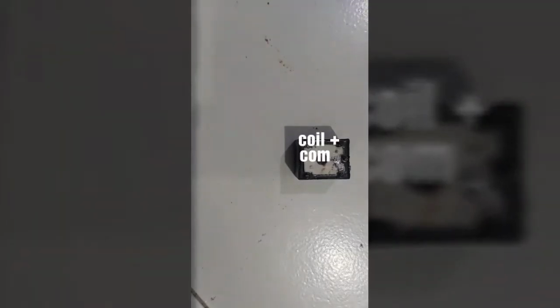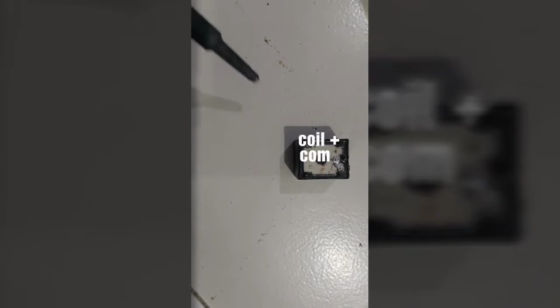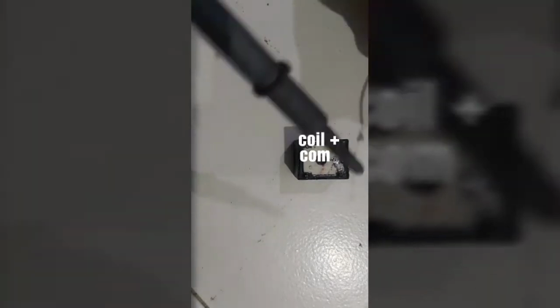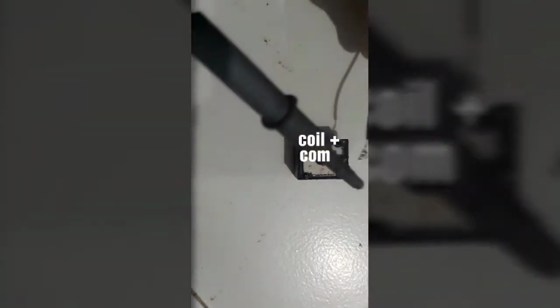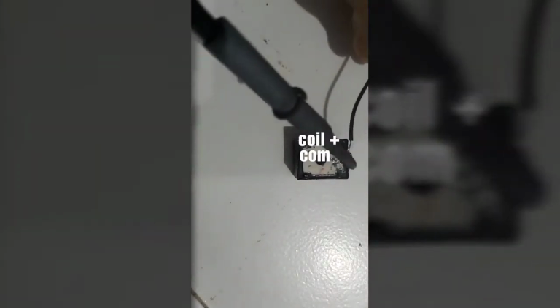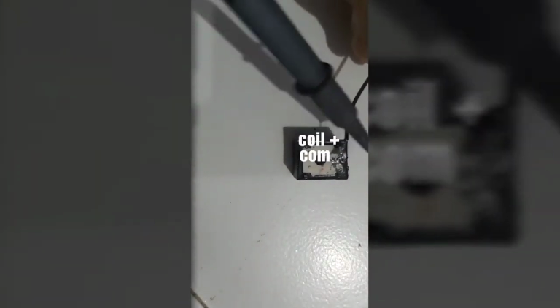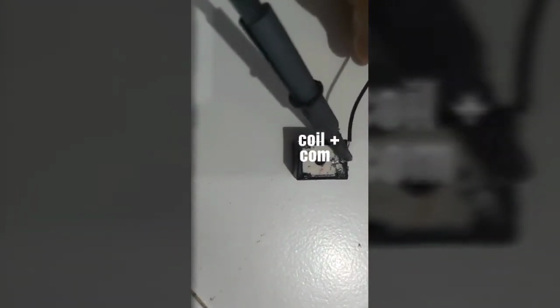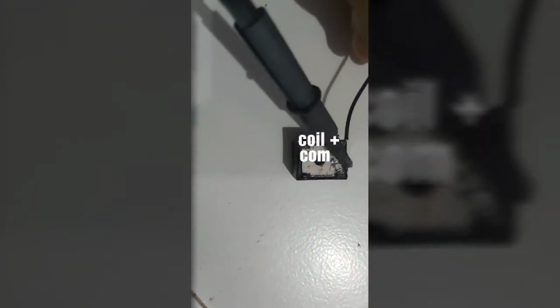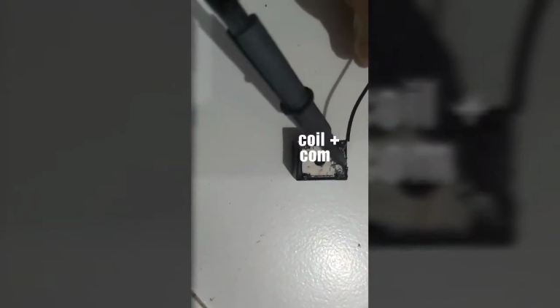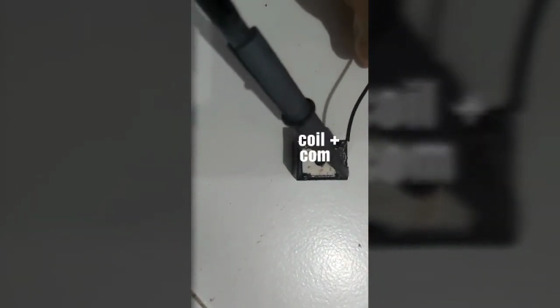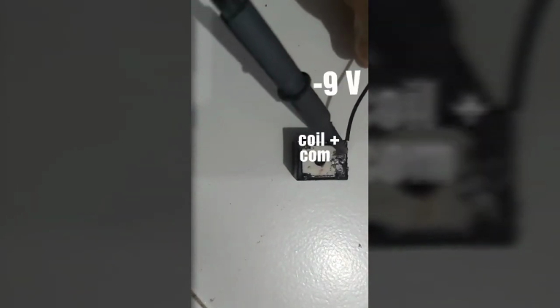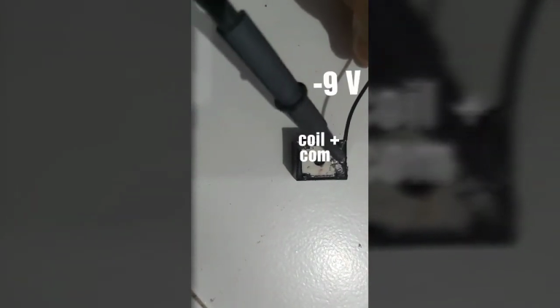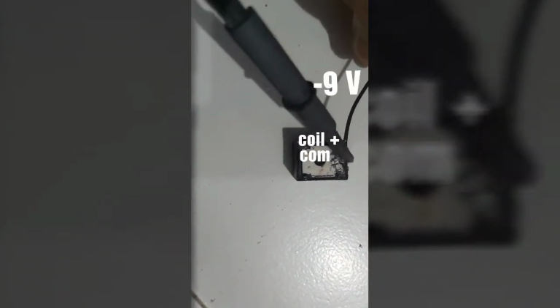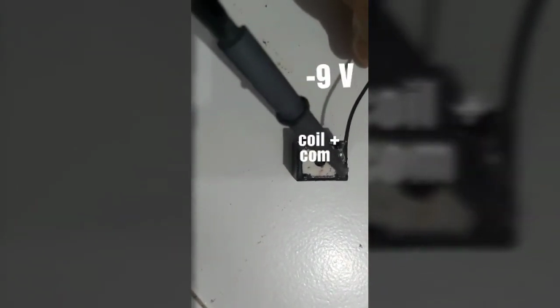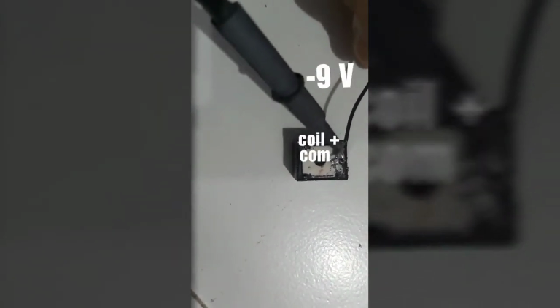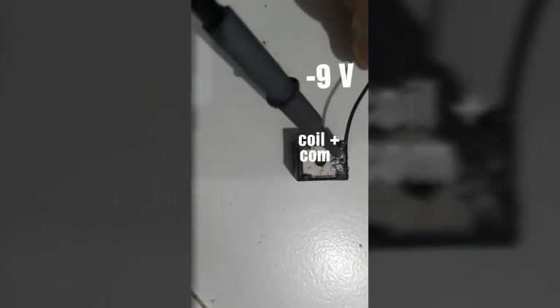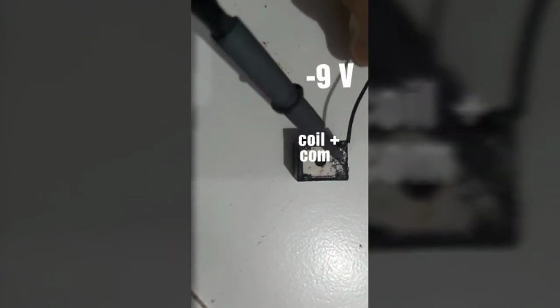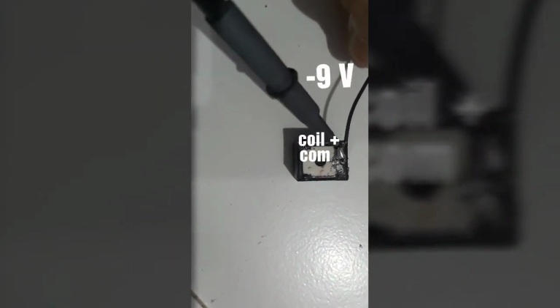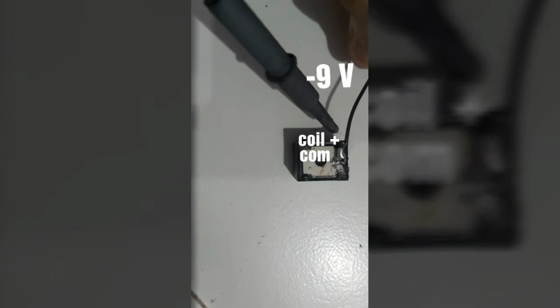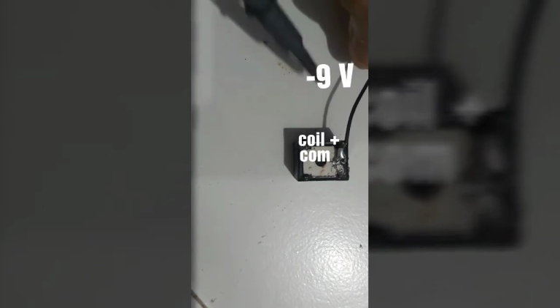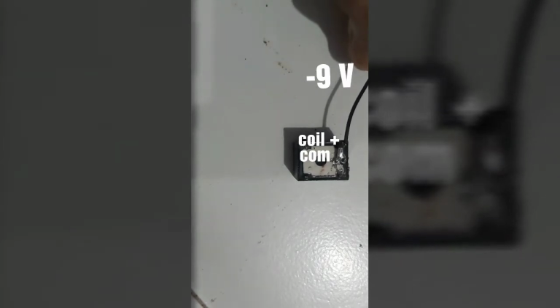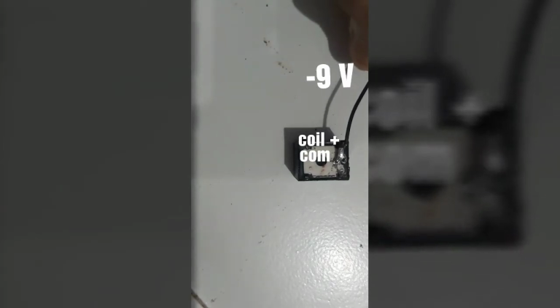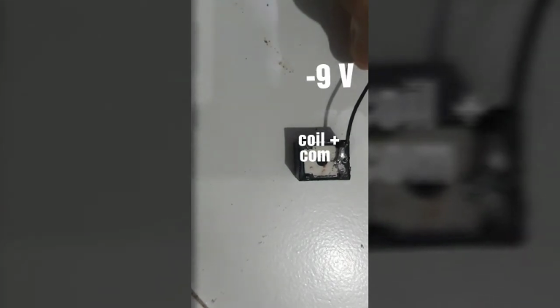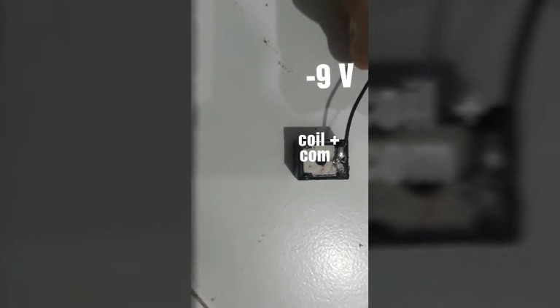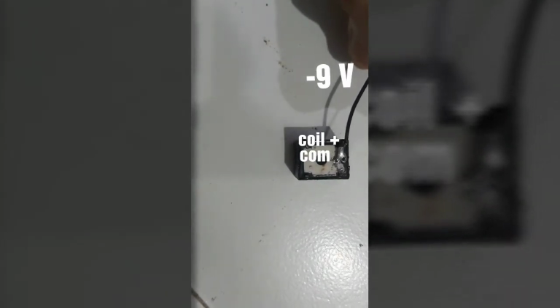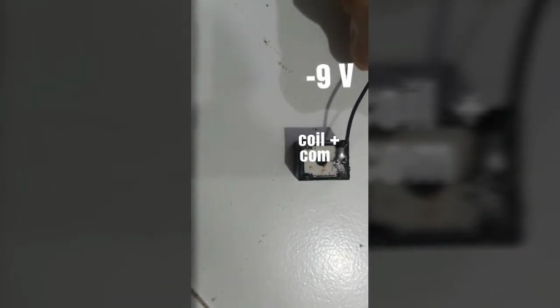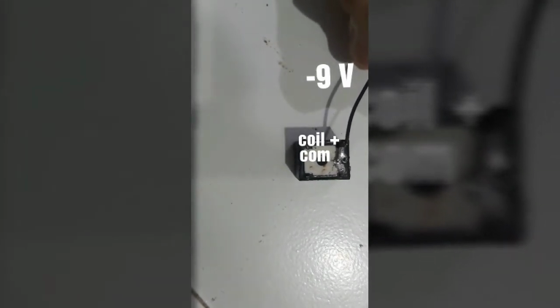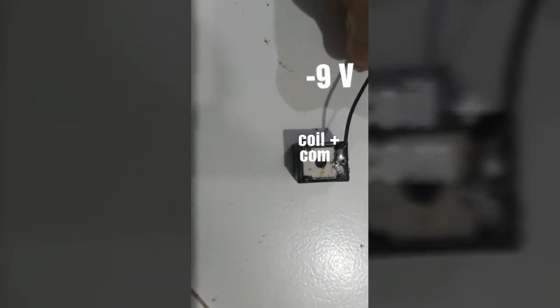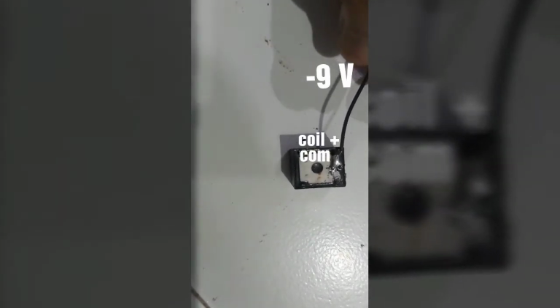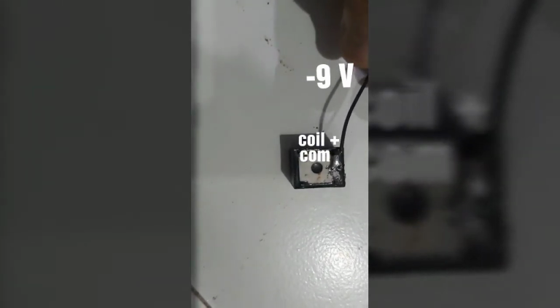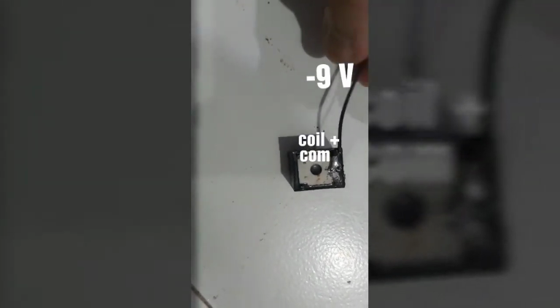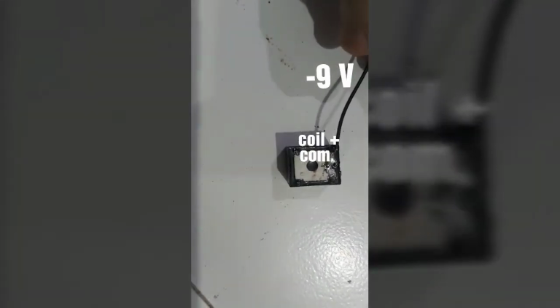Step one: take the negative terminal of the battery supply and connect it to the common switch of the relay and one of the coil terminals of the relay.